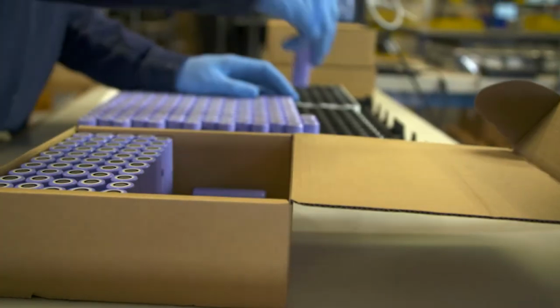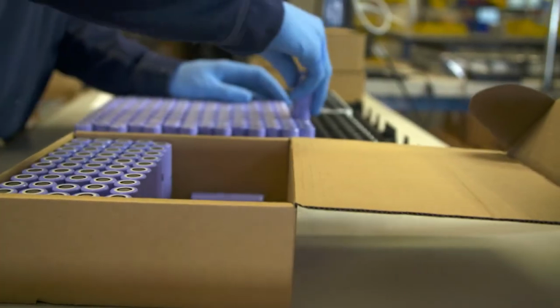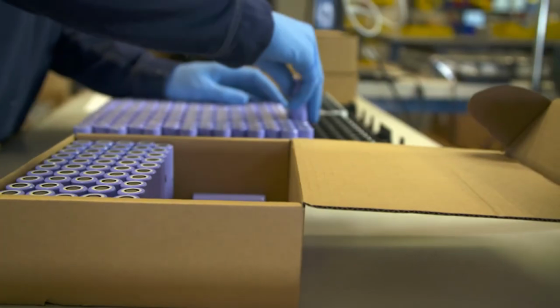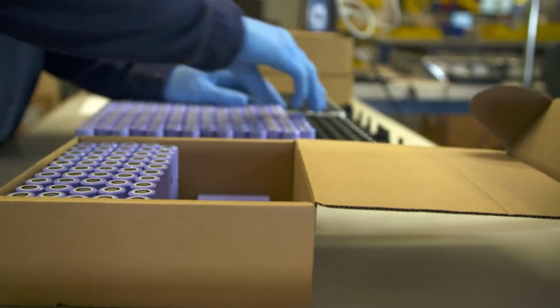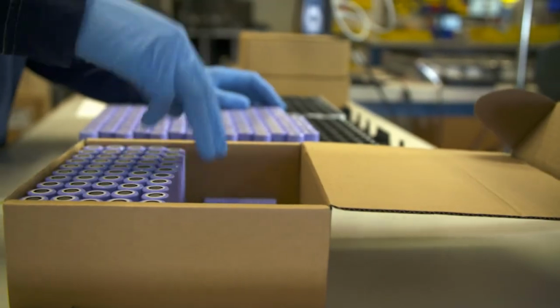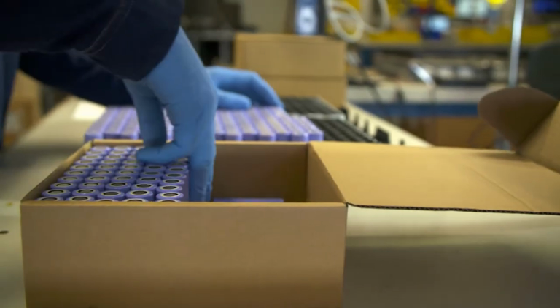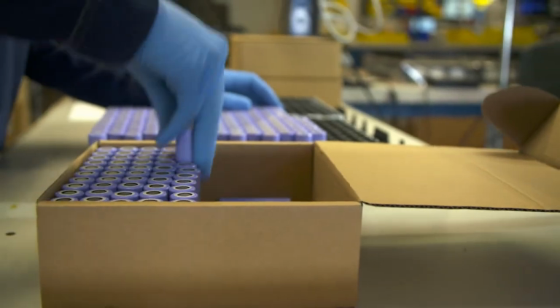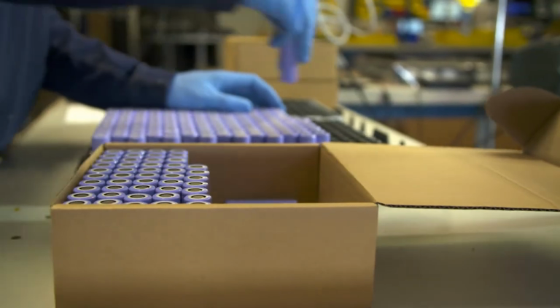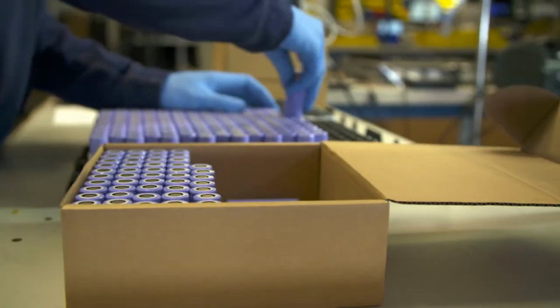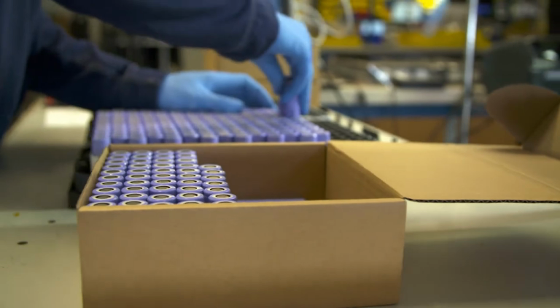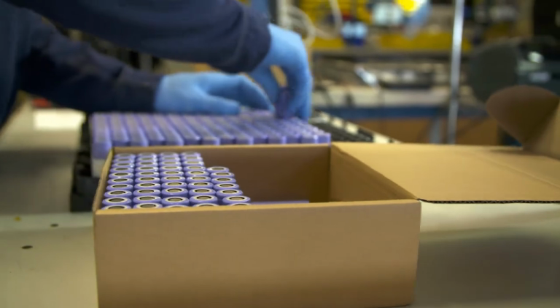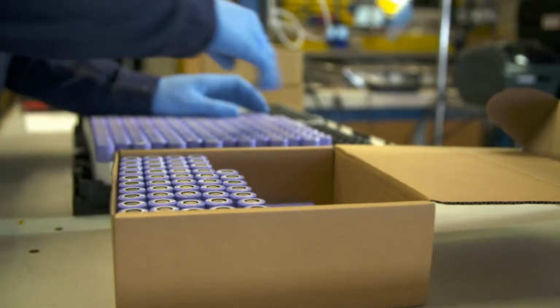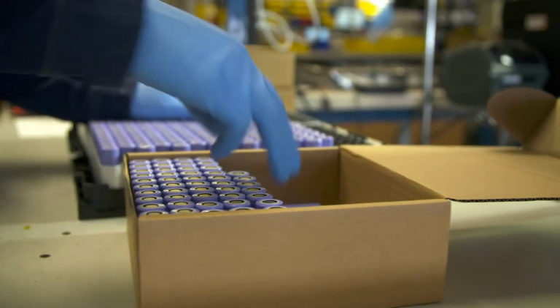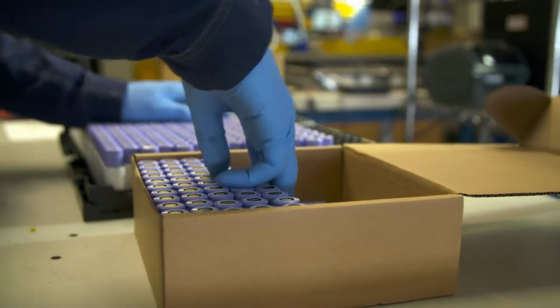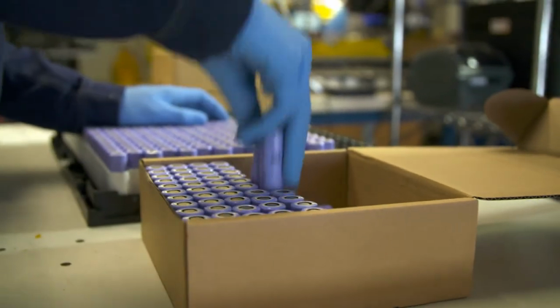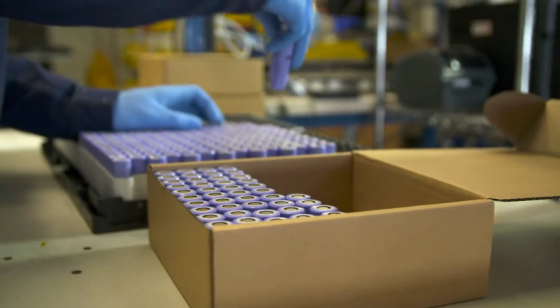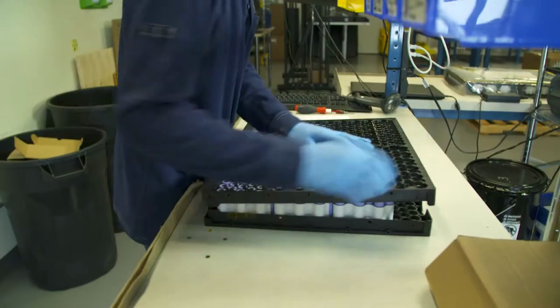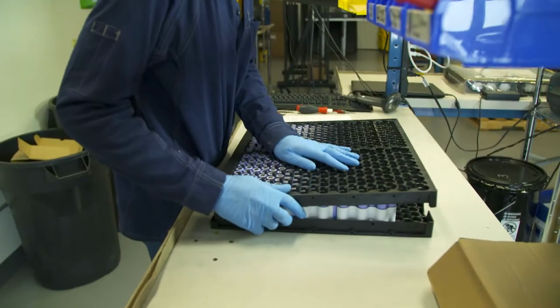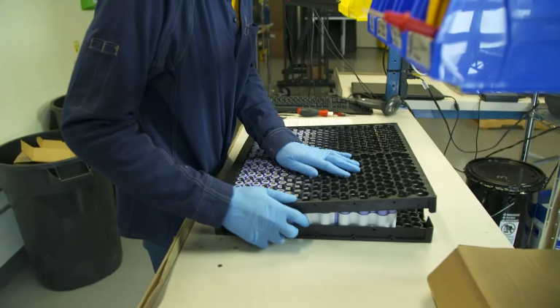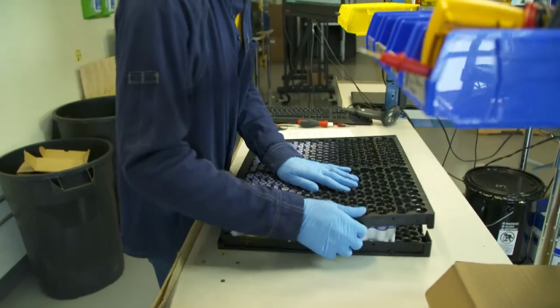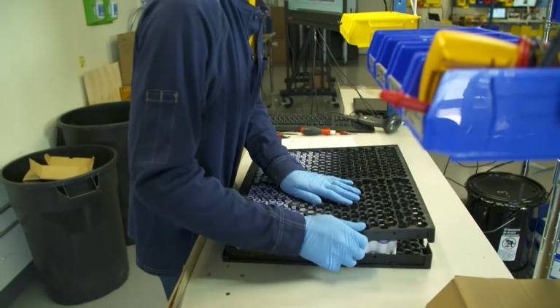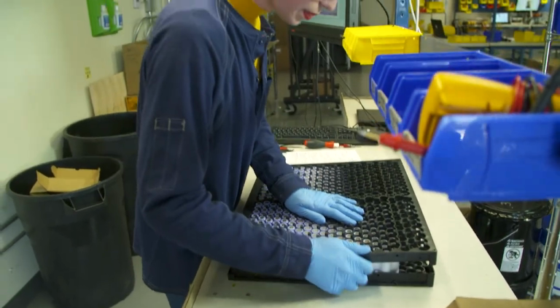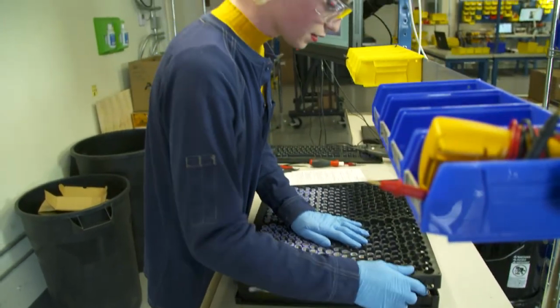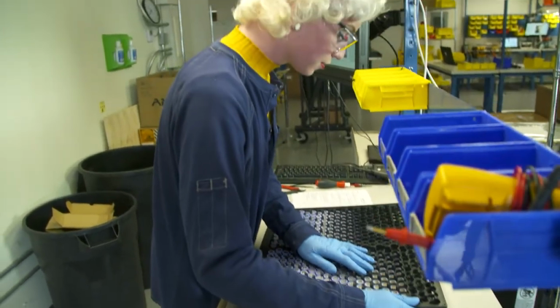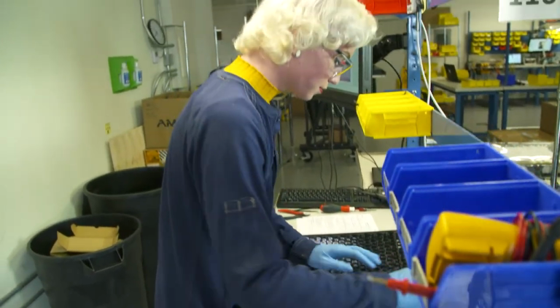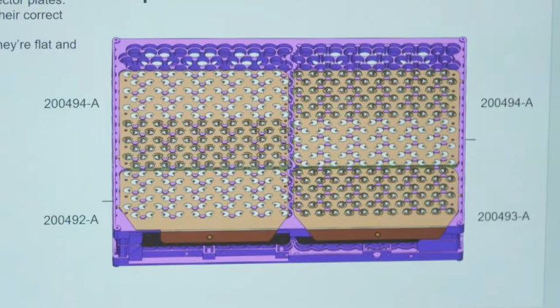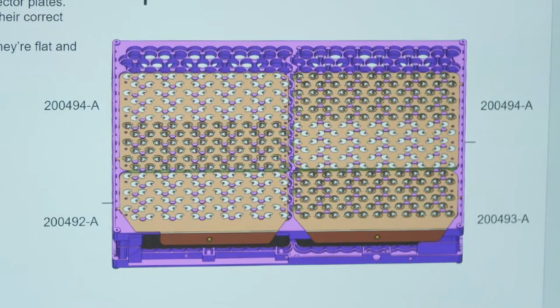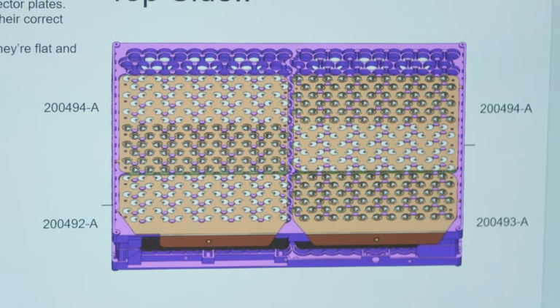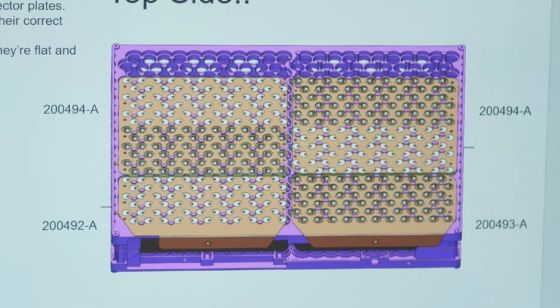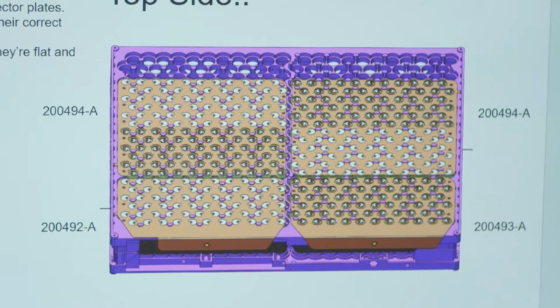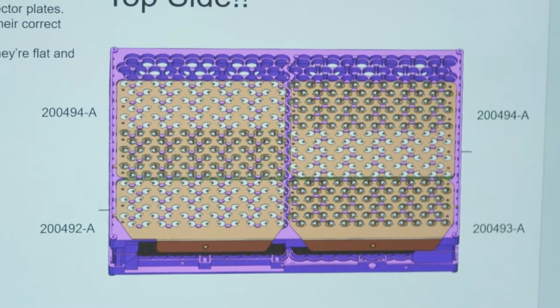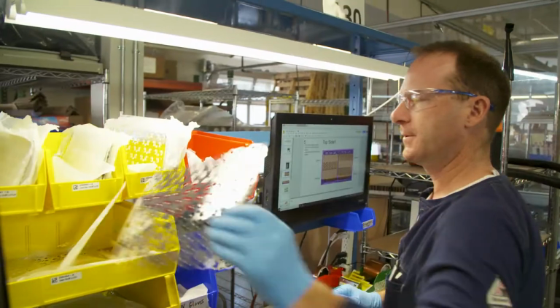Our battery pack technology is based on standard cylindrical form factor cells. This allows us to offer the latest cell technology while leveraging existing designs and tooling.